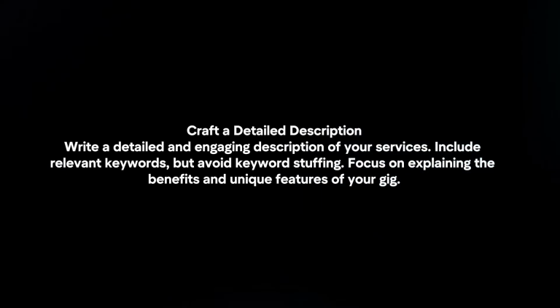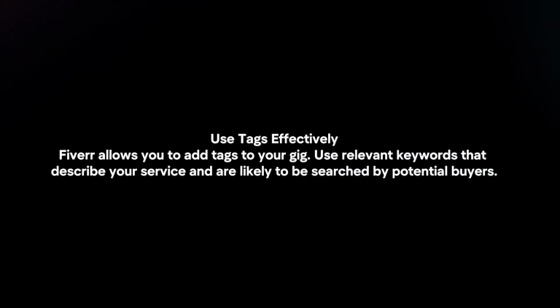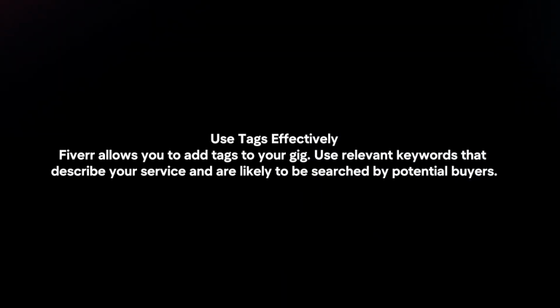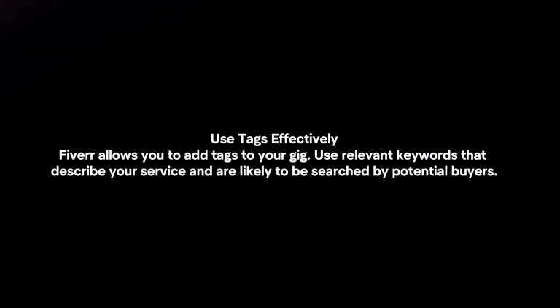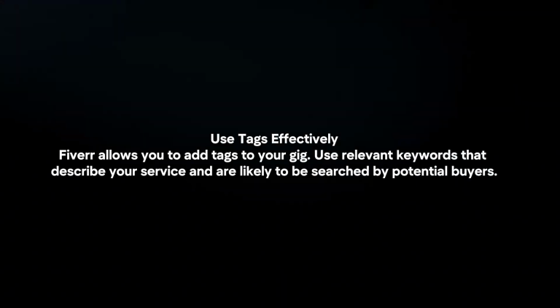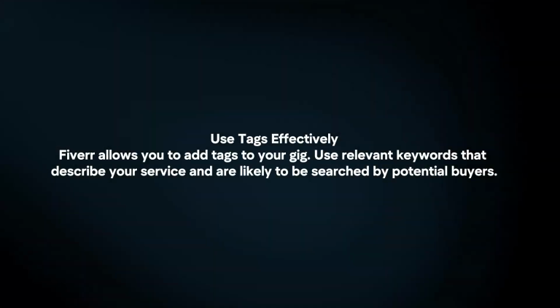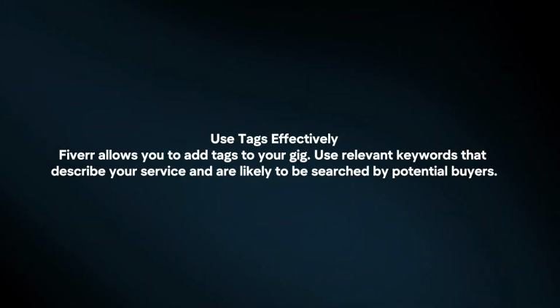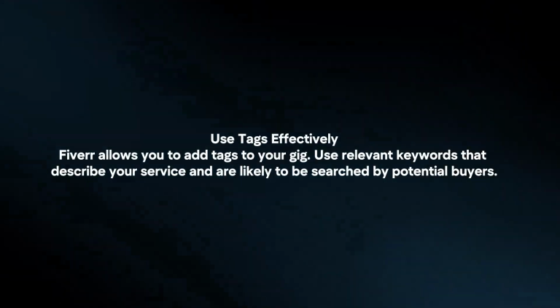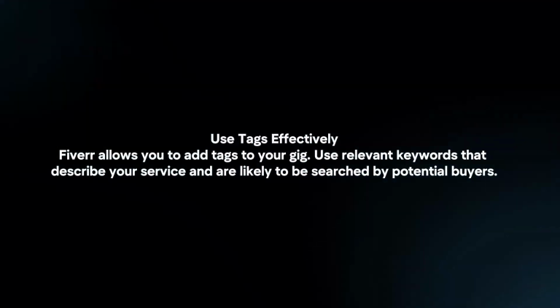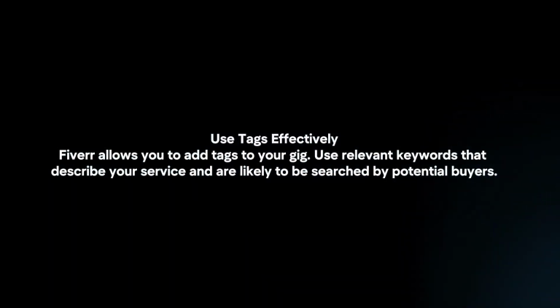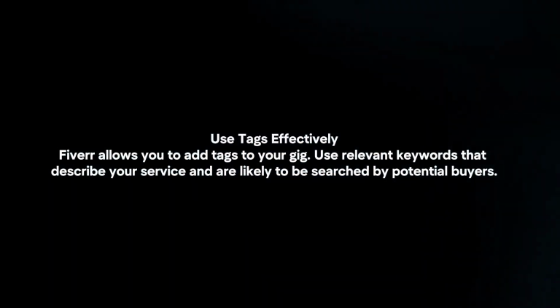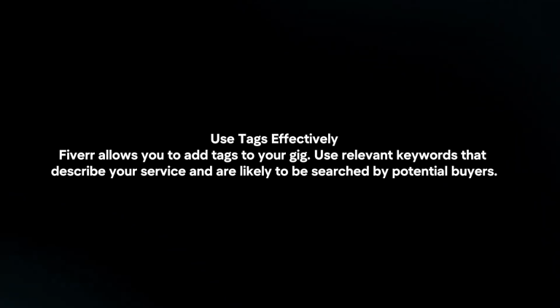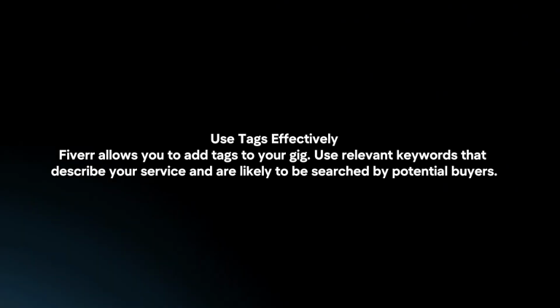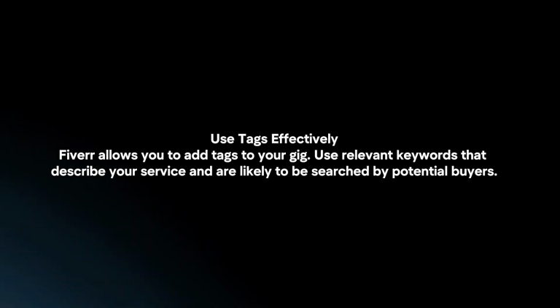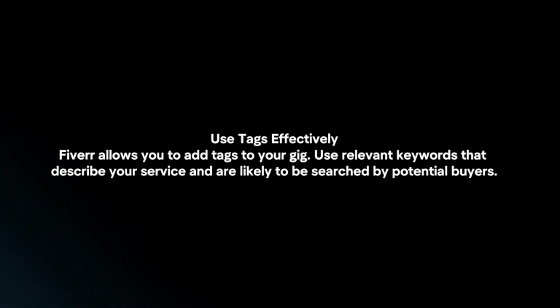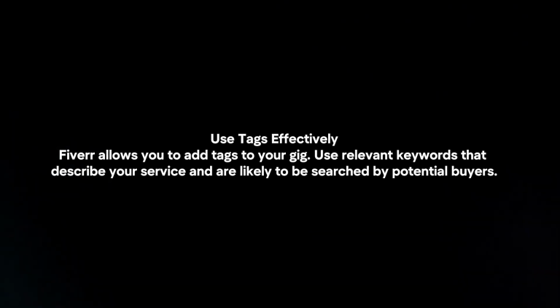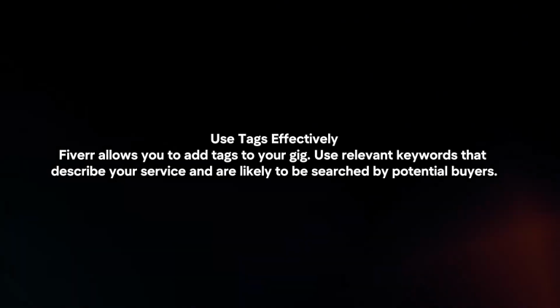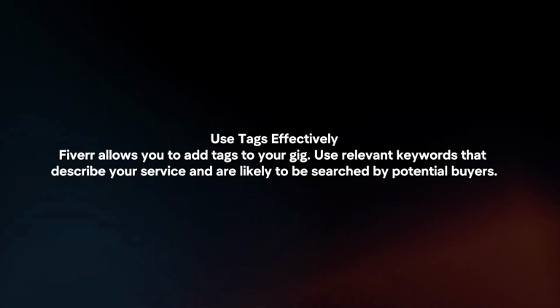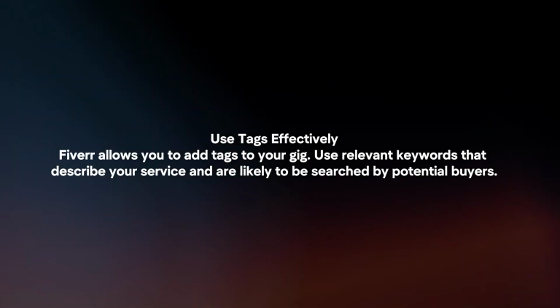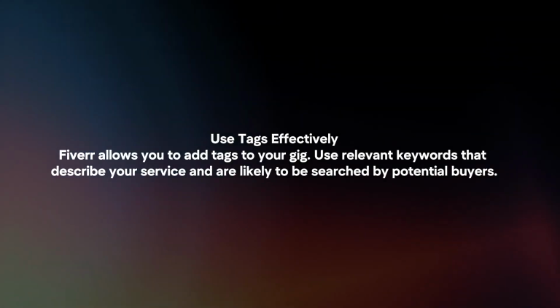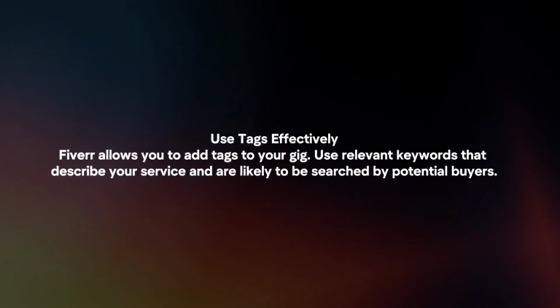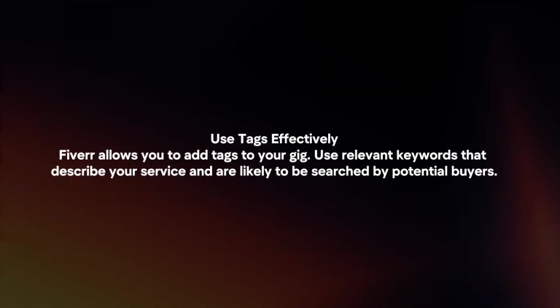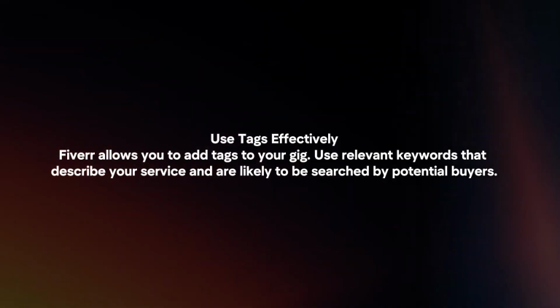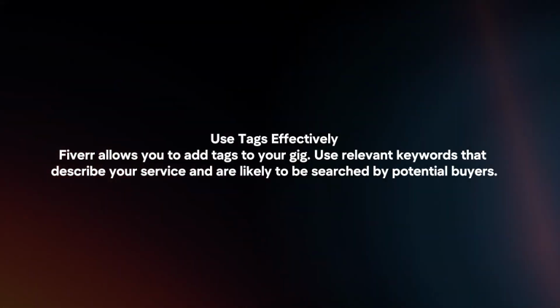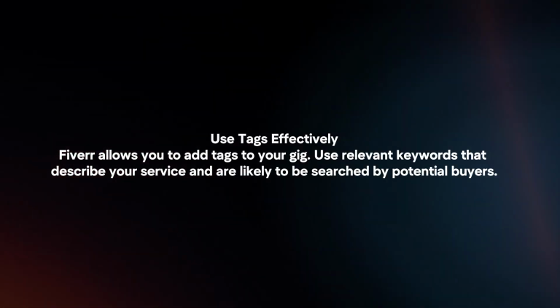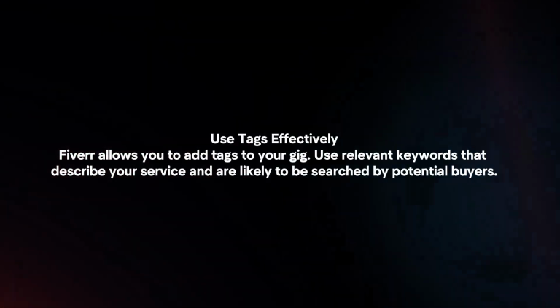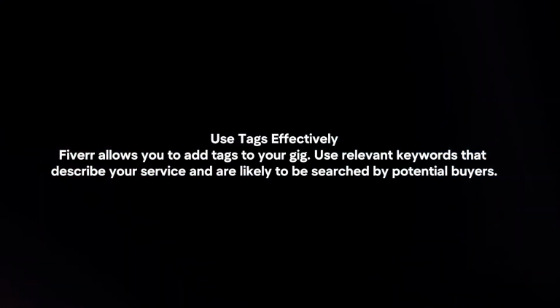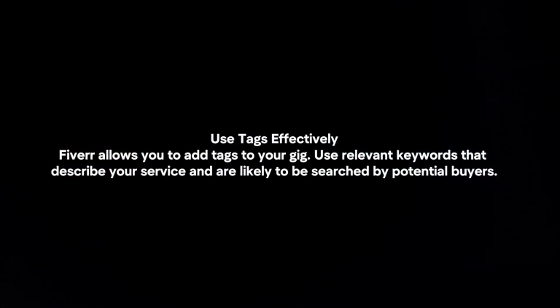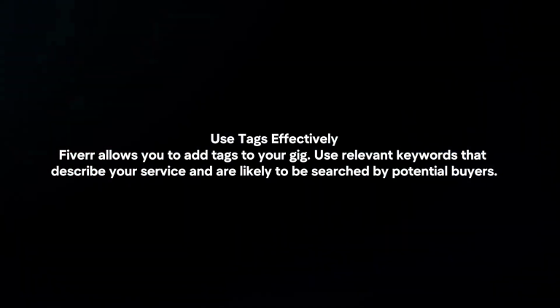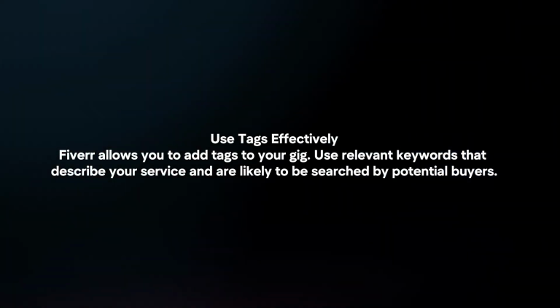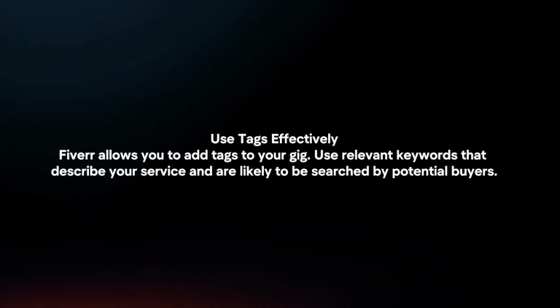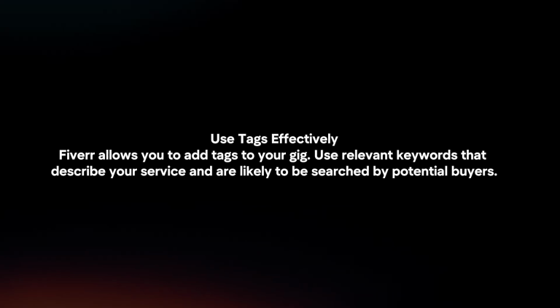Use tags effectively. Fiverr allows you to add tags to your gig. Use relevant keywords that describe your service and are likely to be searched by potential buyers.